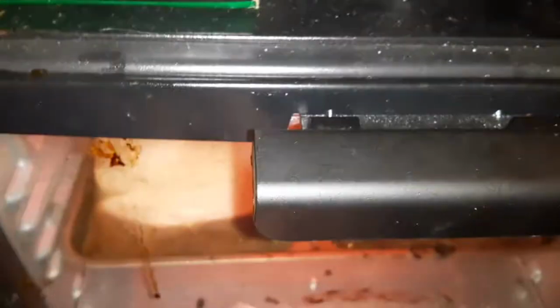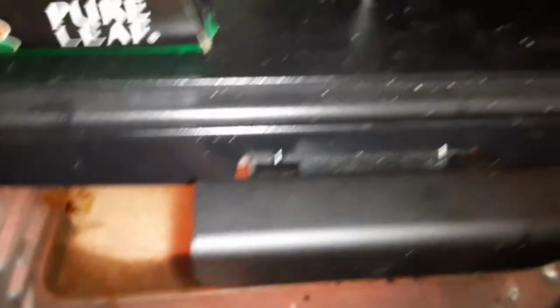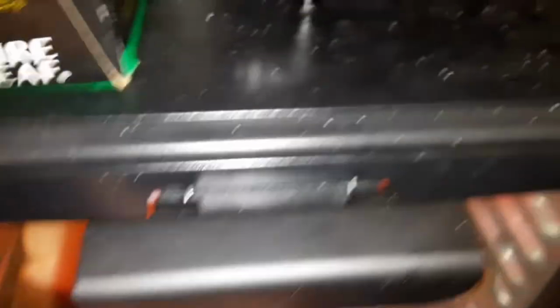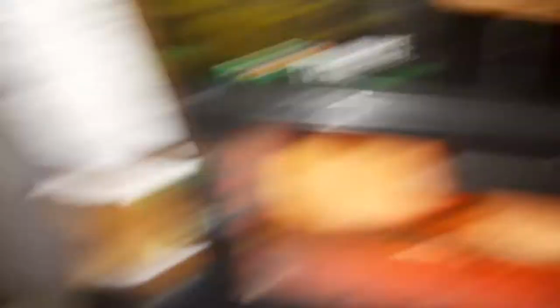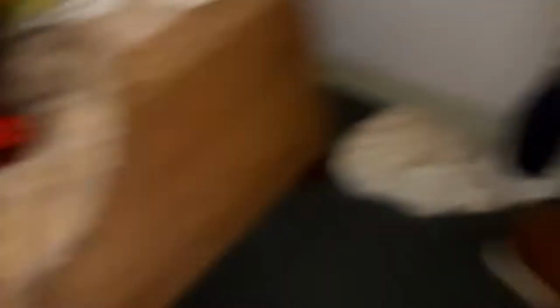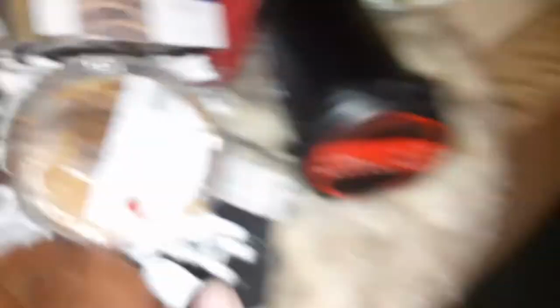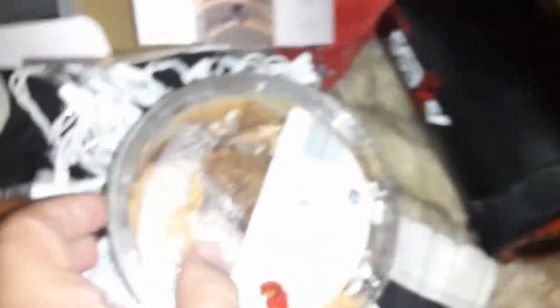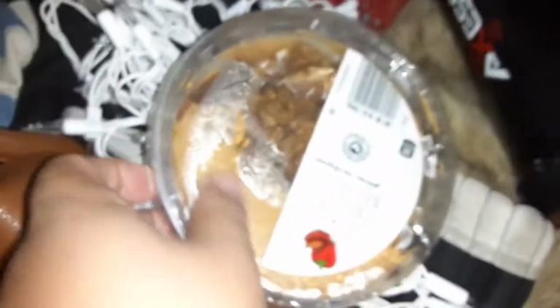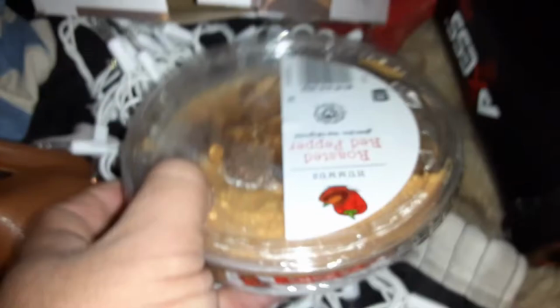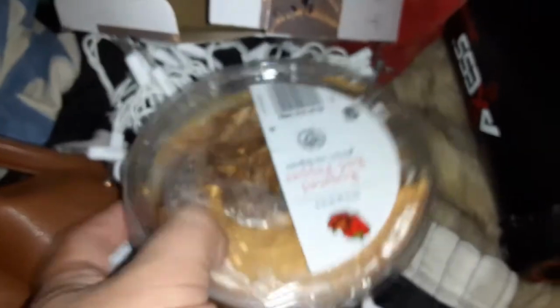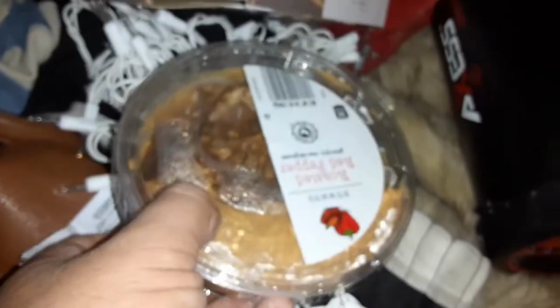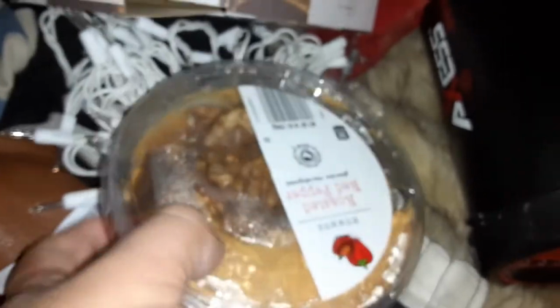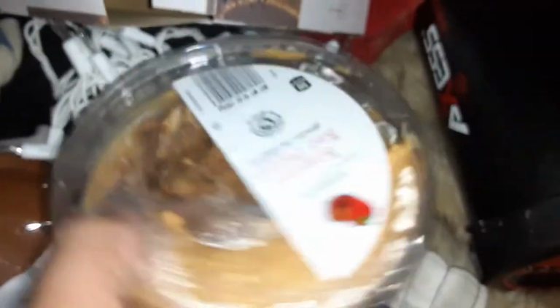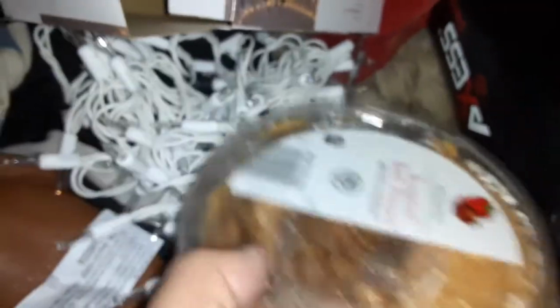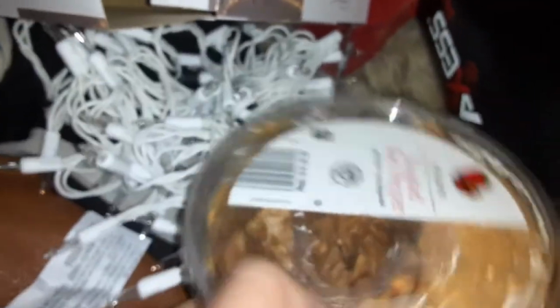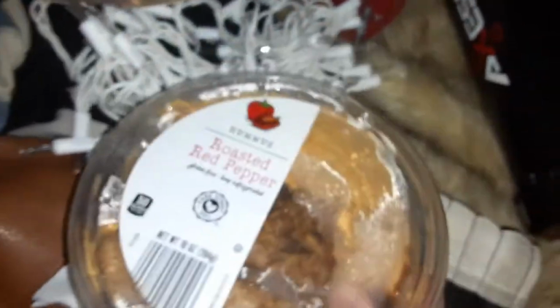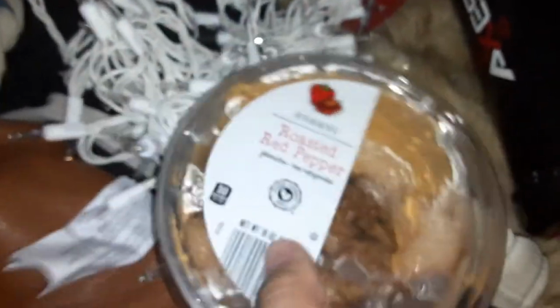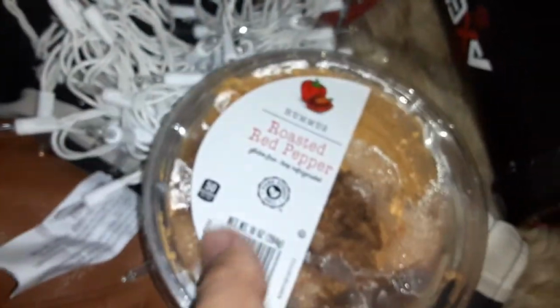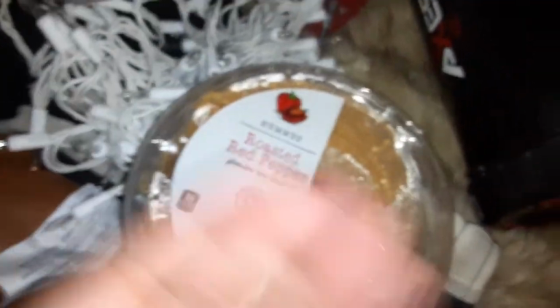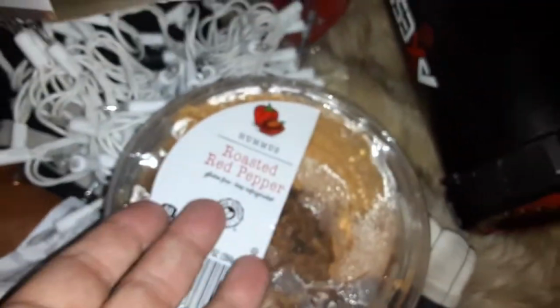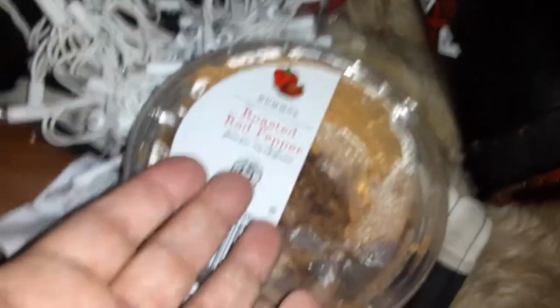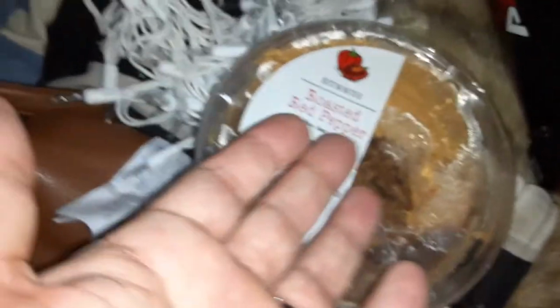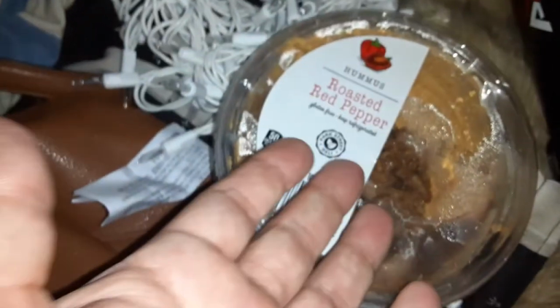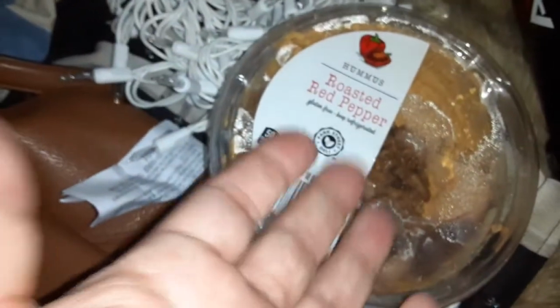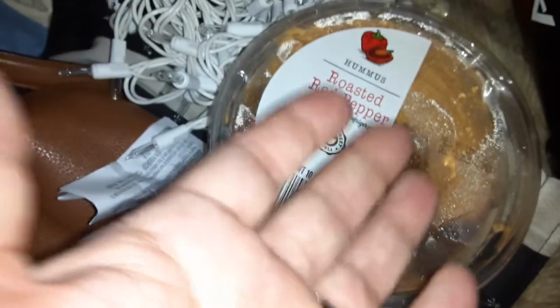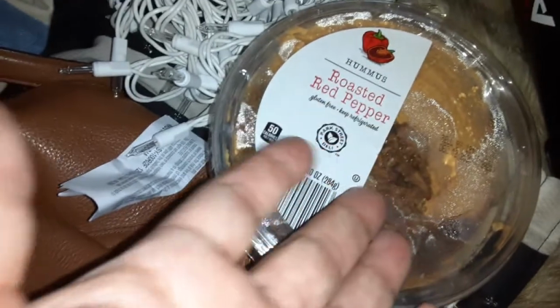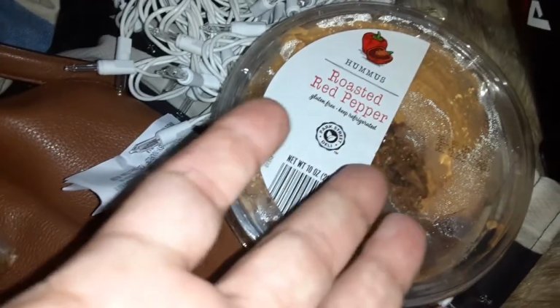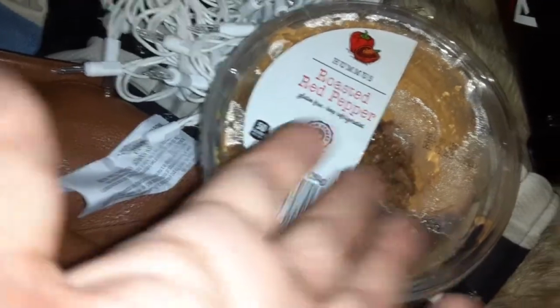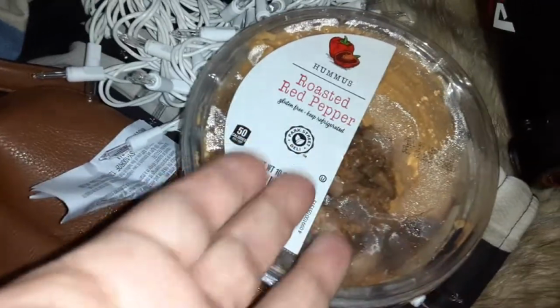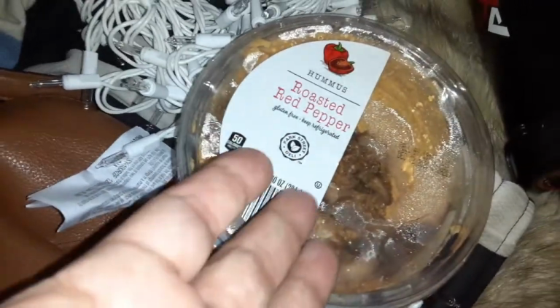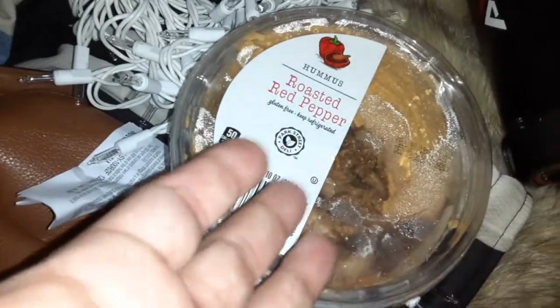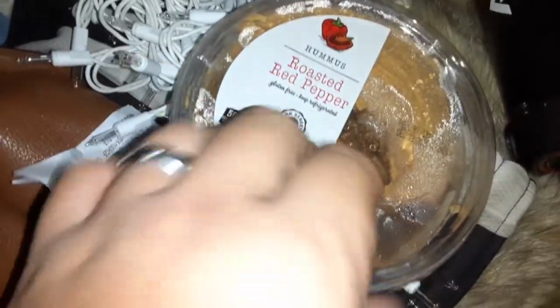Look, I don't have any pita chips right now, so I'm going to use the toast for the hummus instead of pita chips. You could use that because the toasted bread is the same thing — the pita chips are kind of hard.